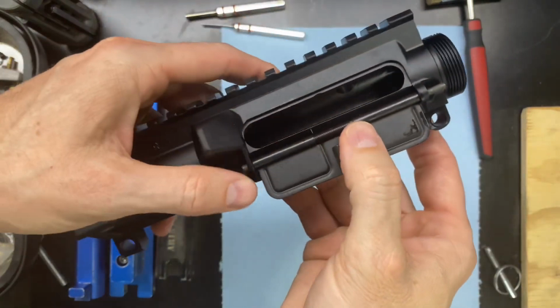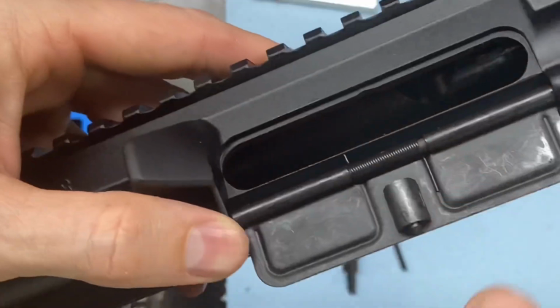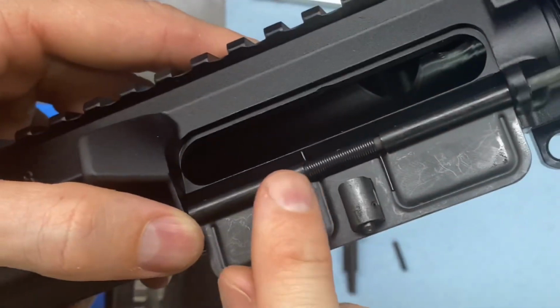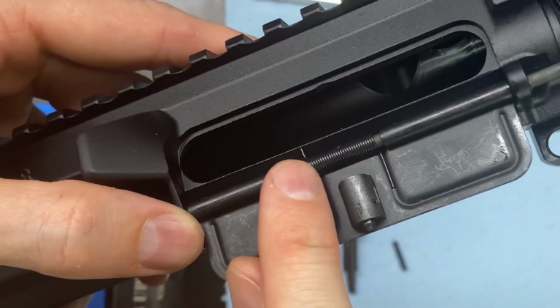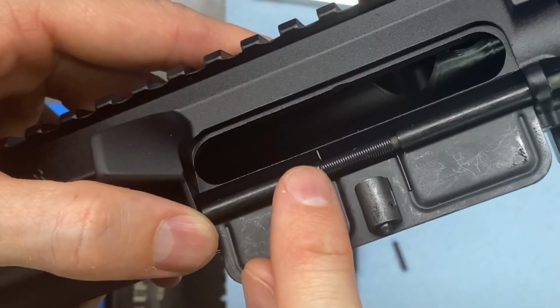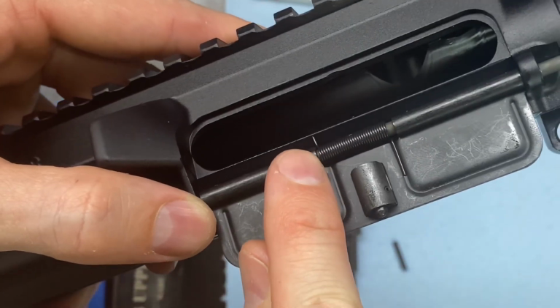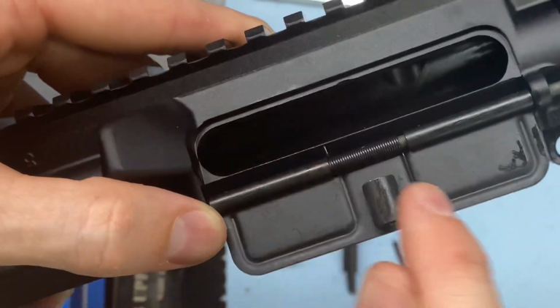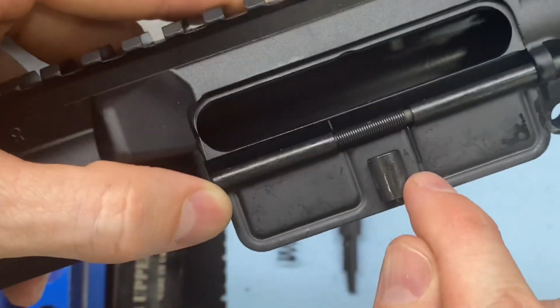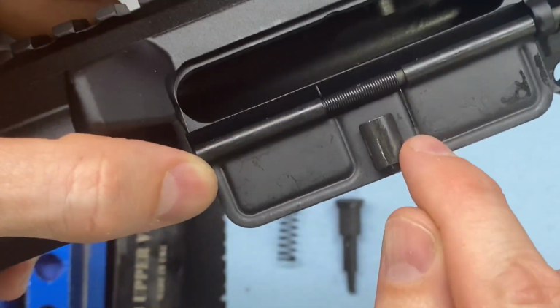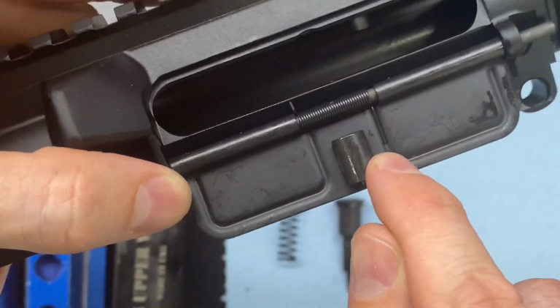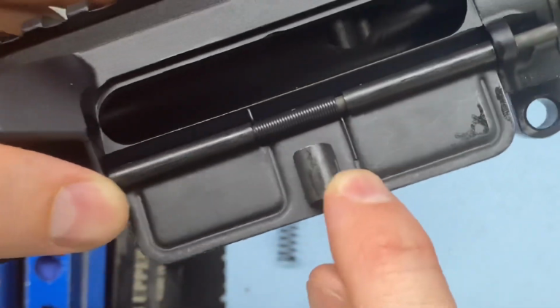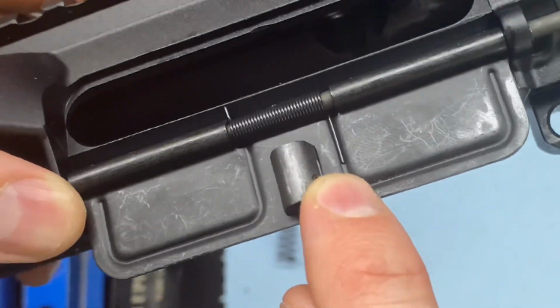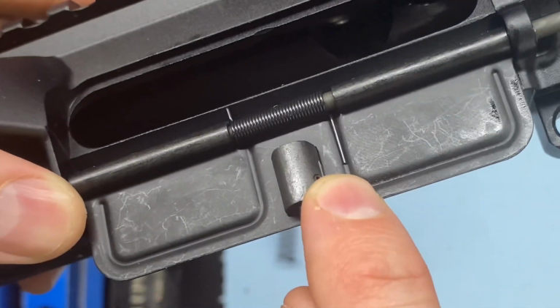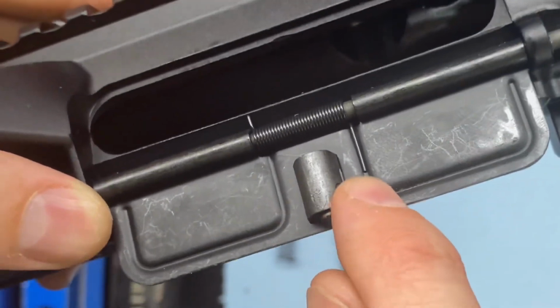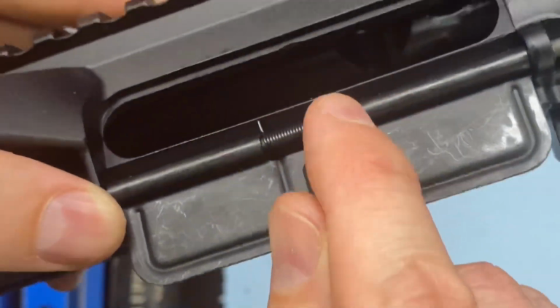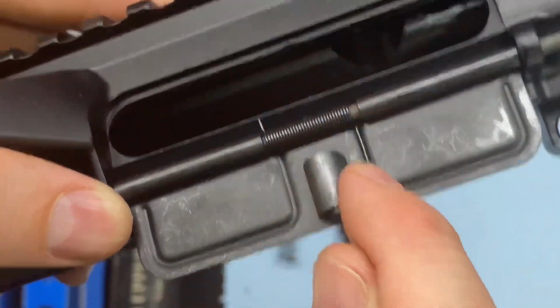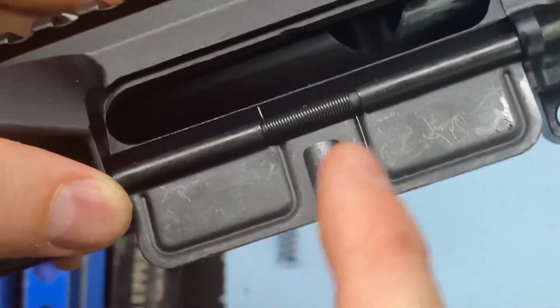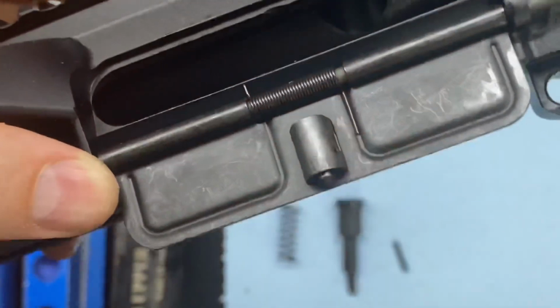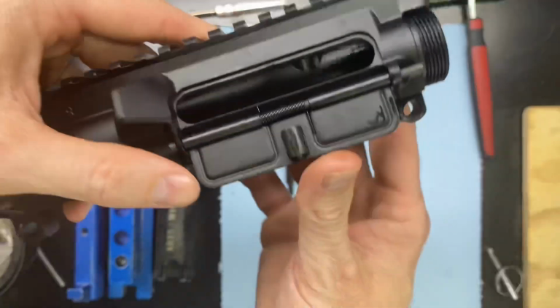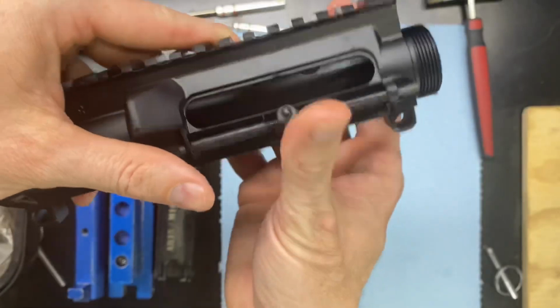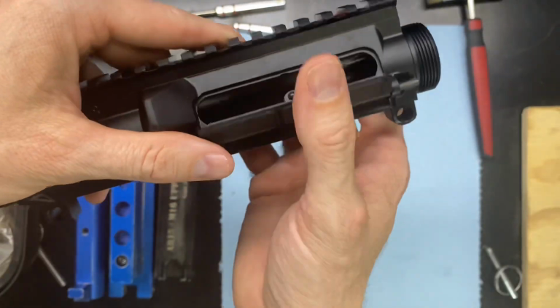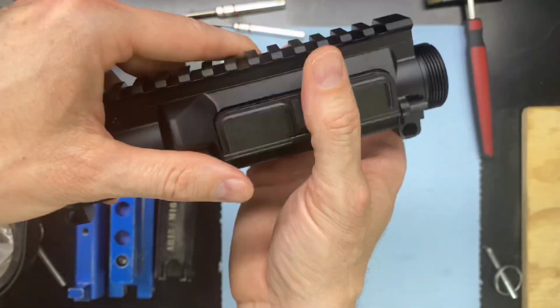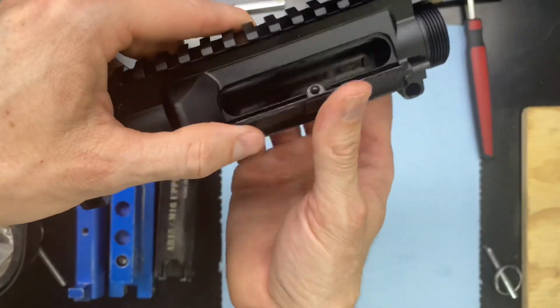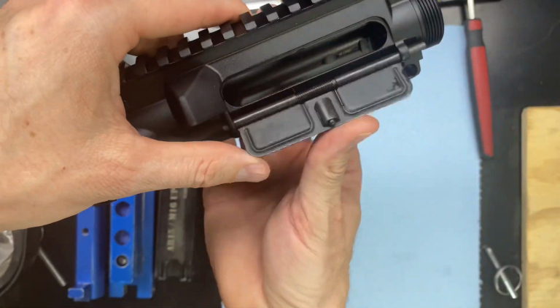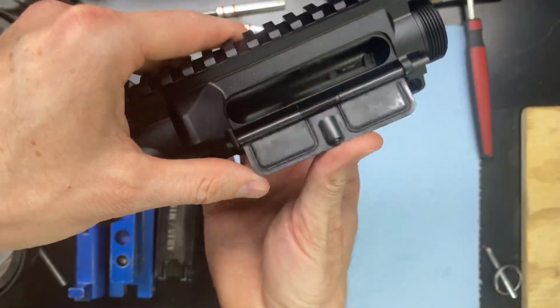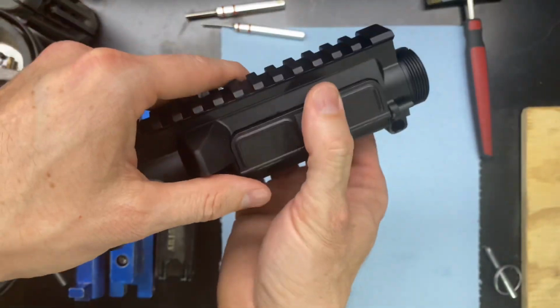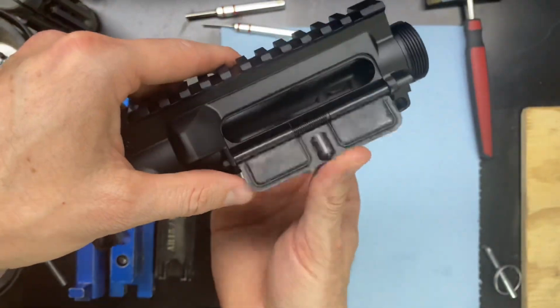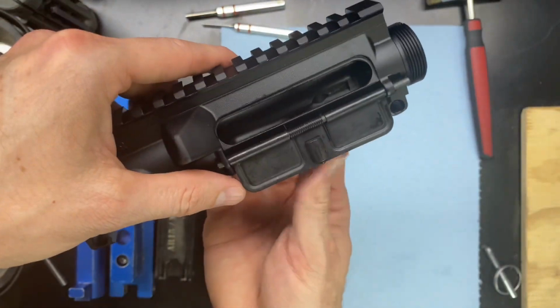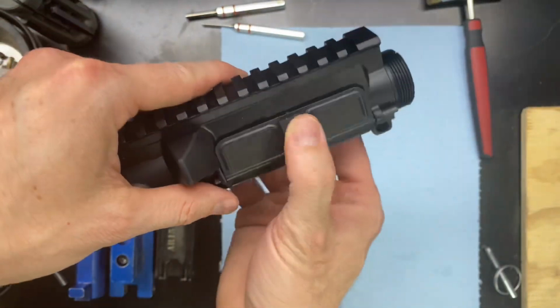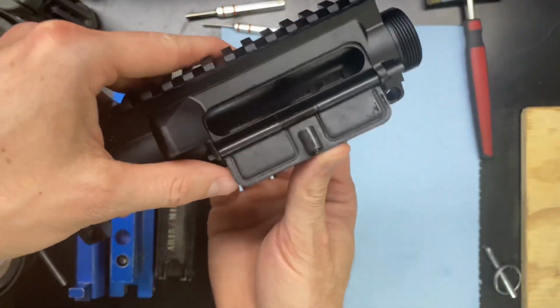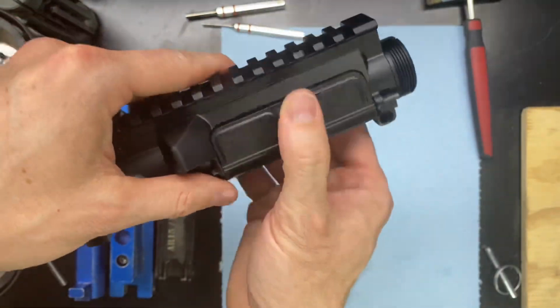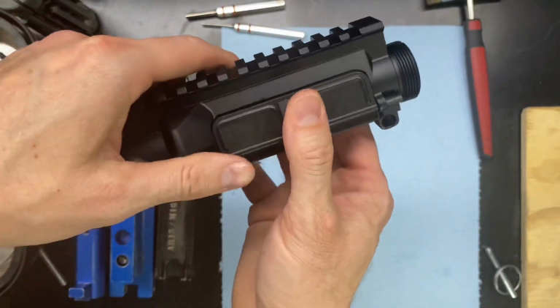So here we have the small end of the spring, and then we have the long end of the spring sitting in that groove right there. So now we have that tension, and it's going to pop open.